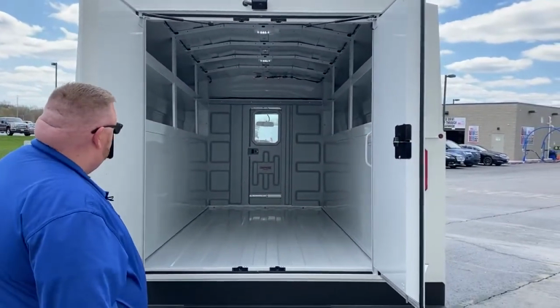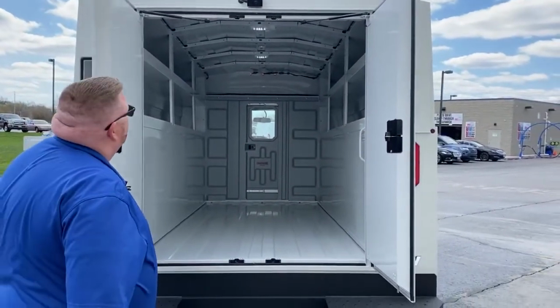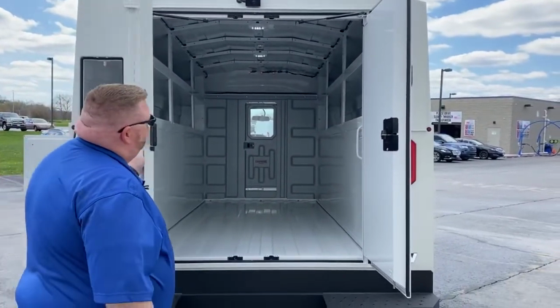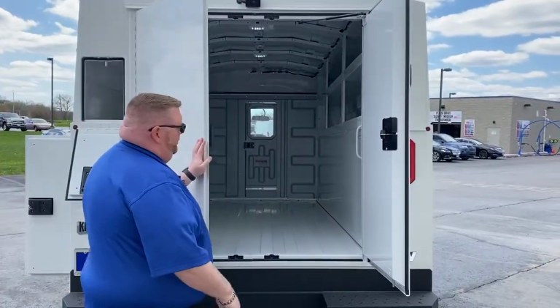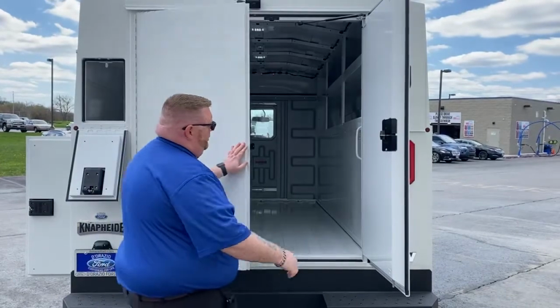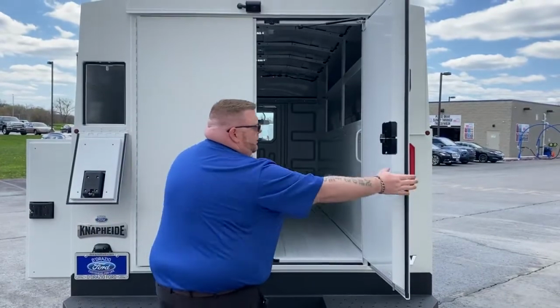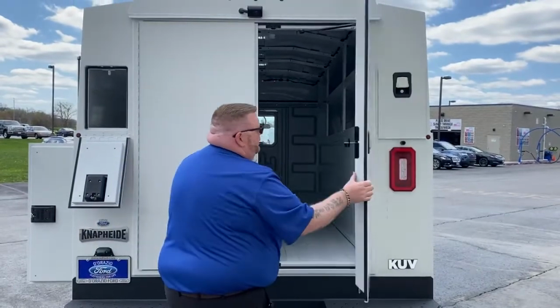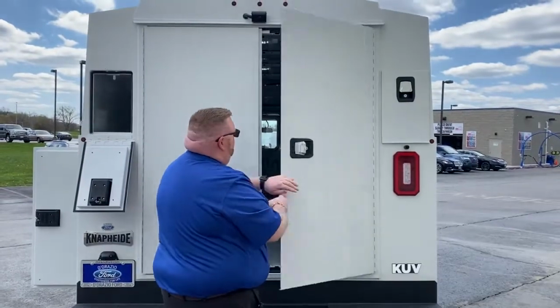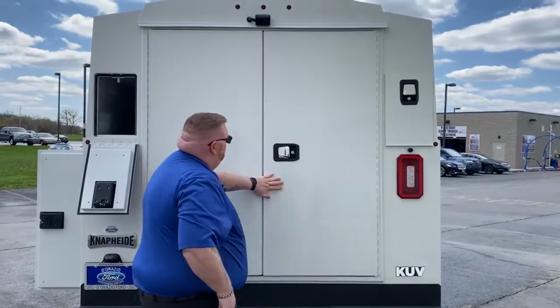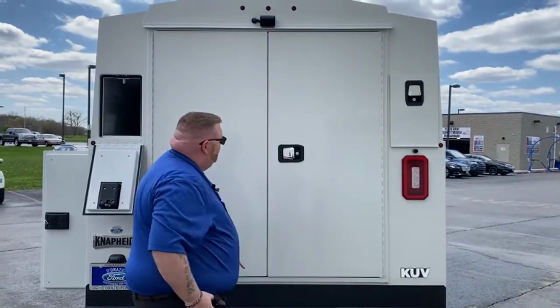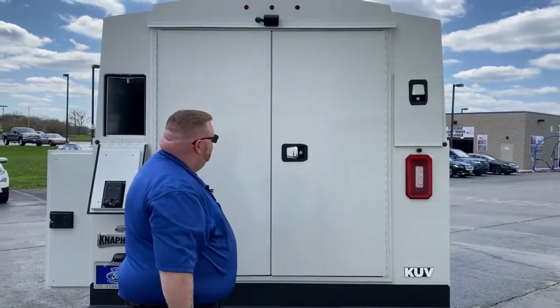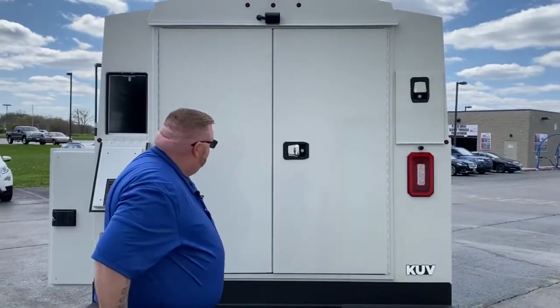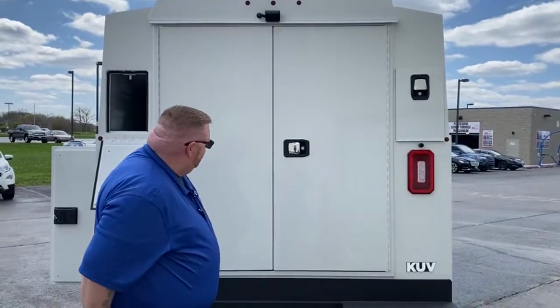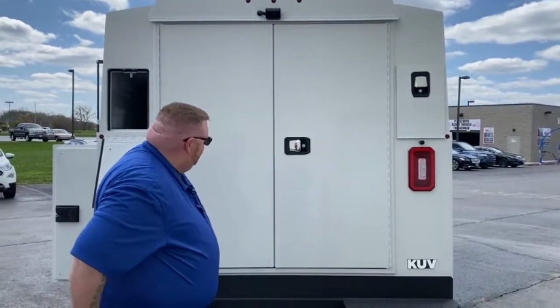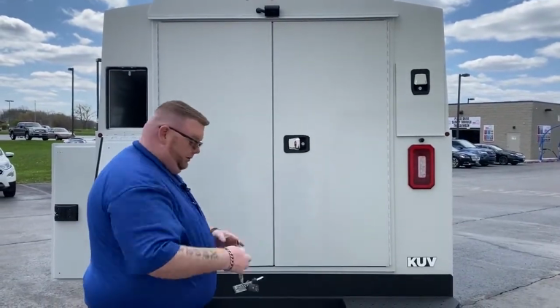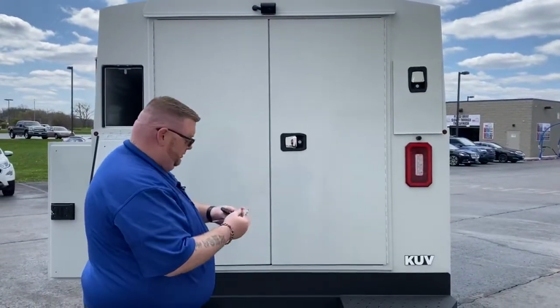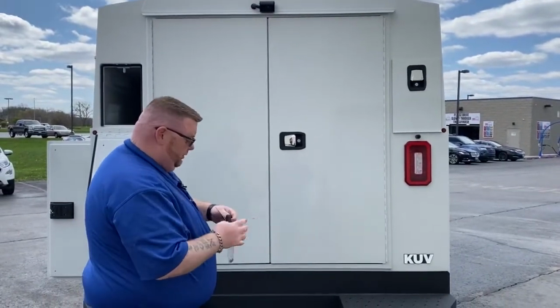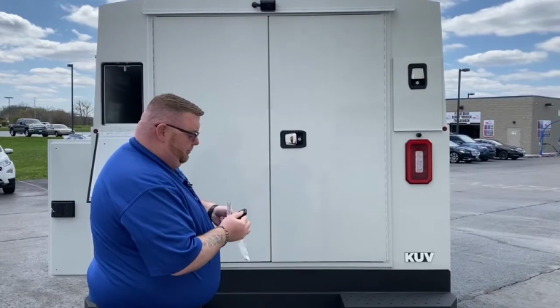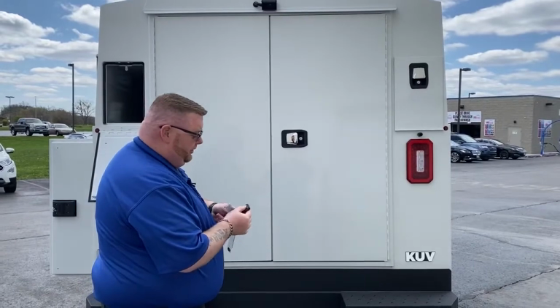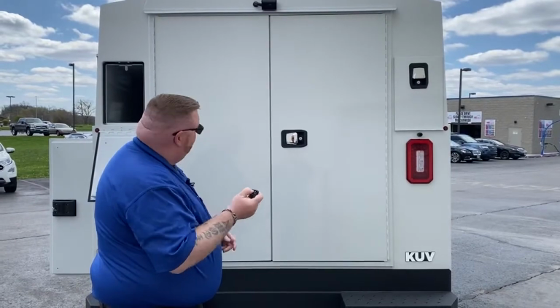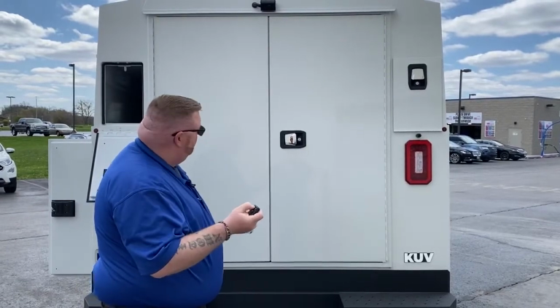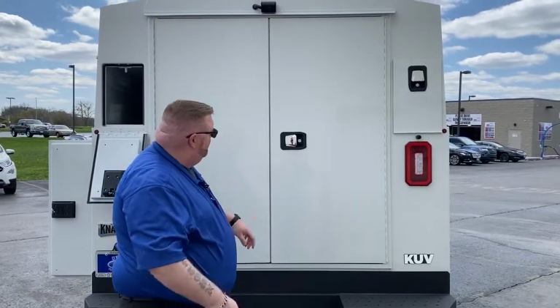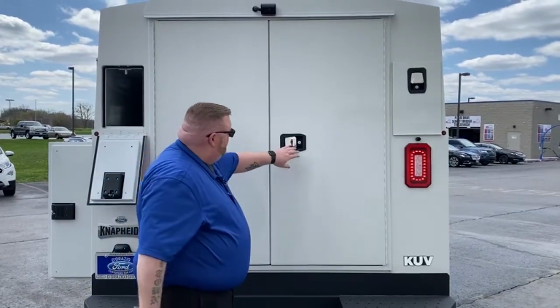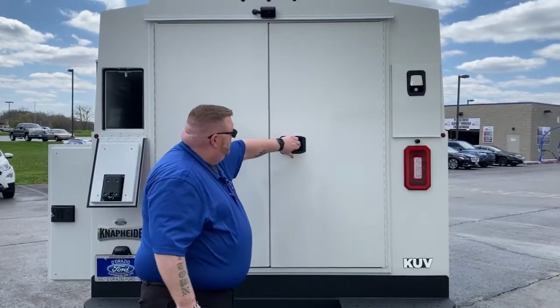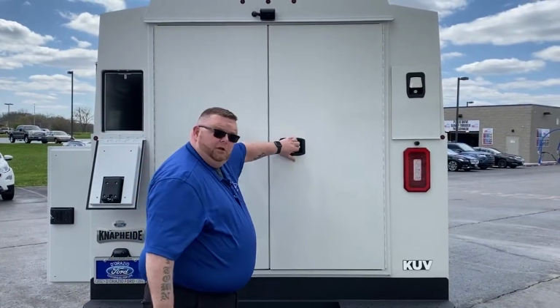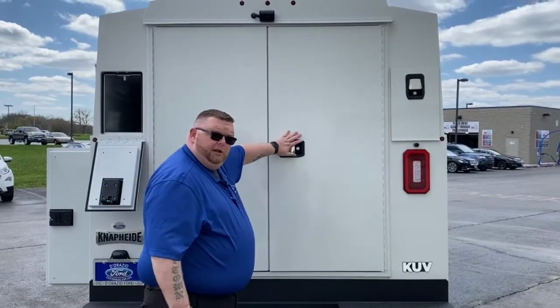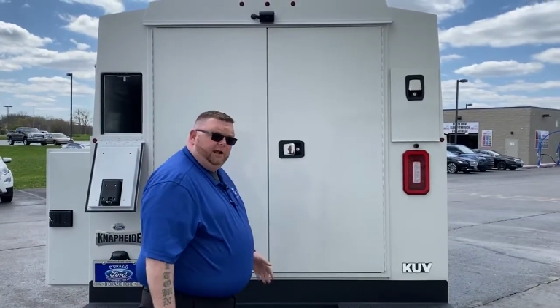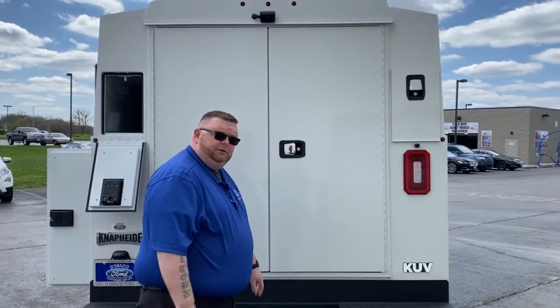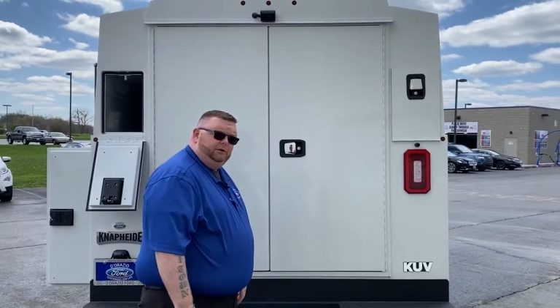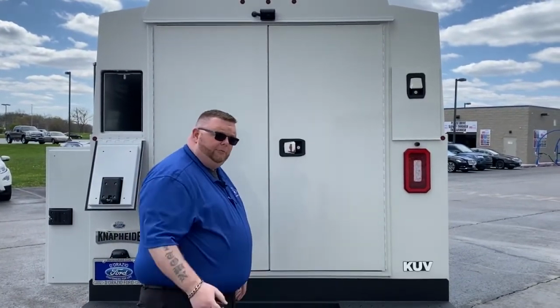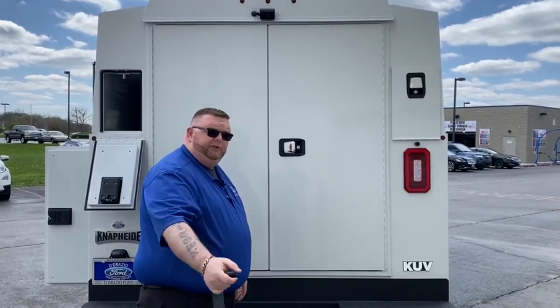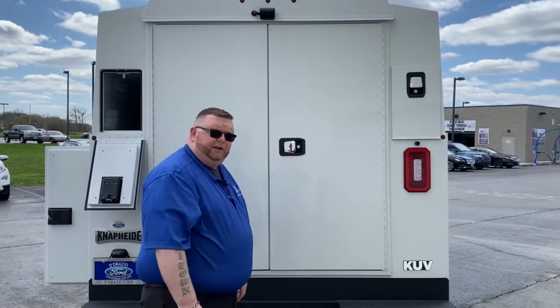You lock them and then you just take the remote that you have and they're locked. I'm Justin and thank you.